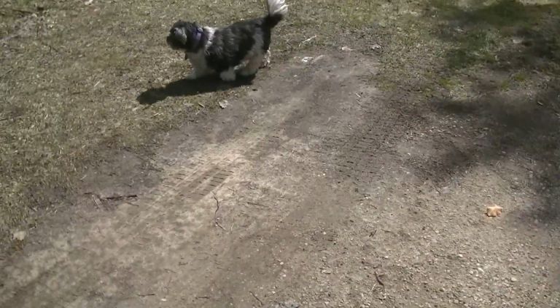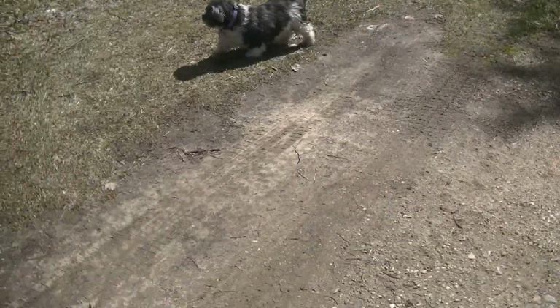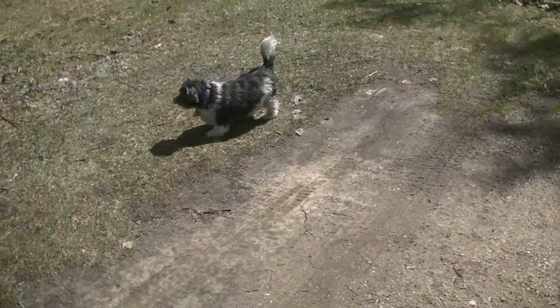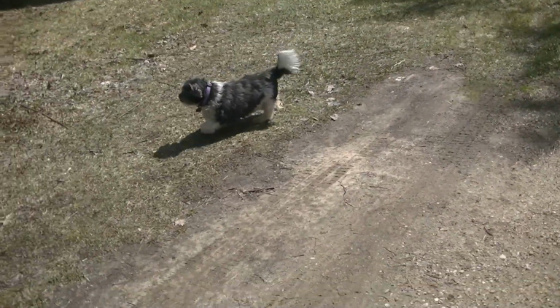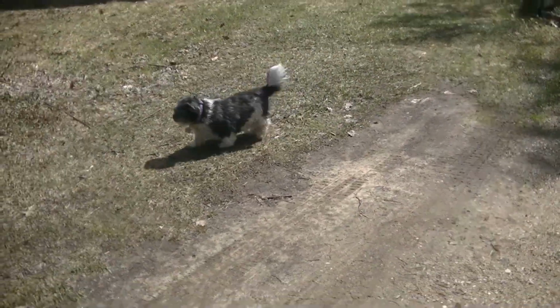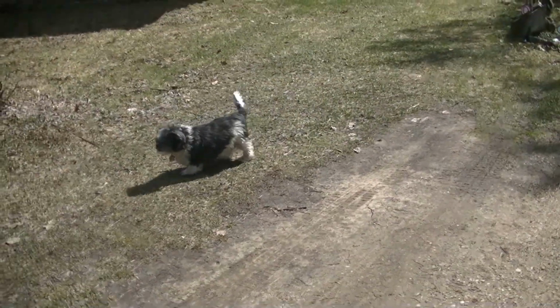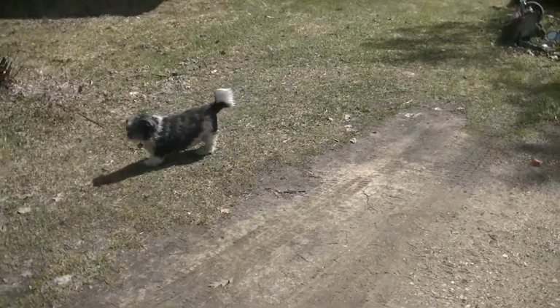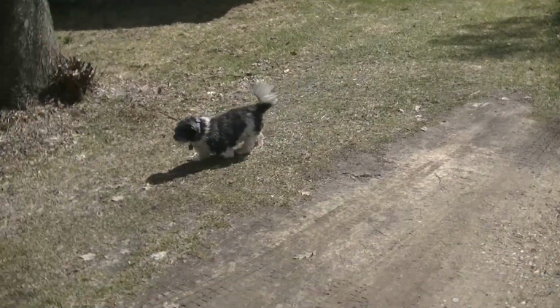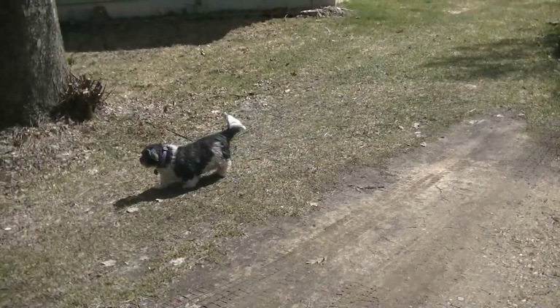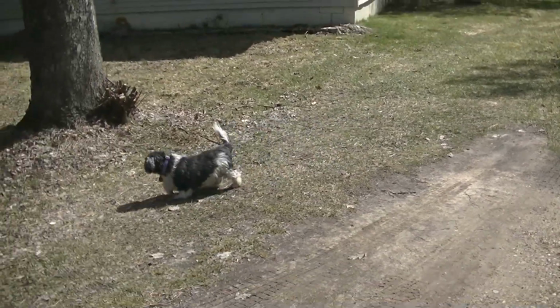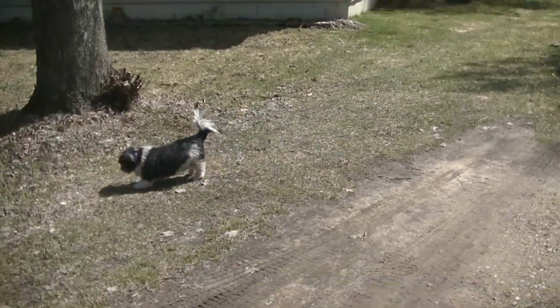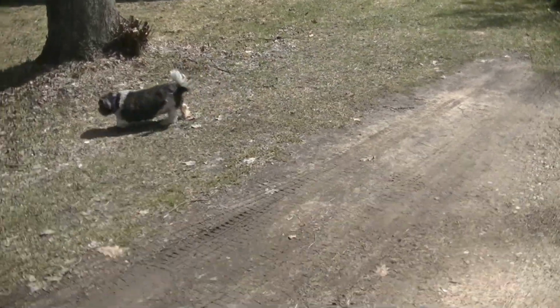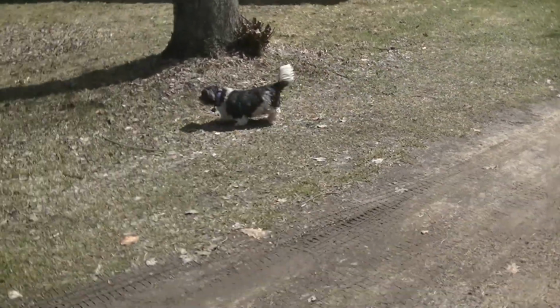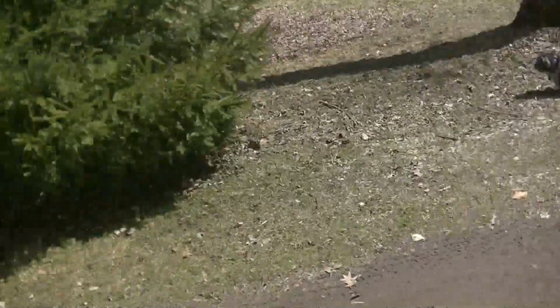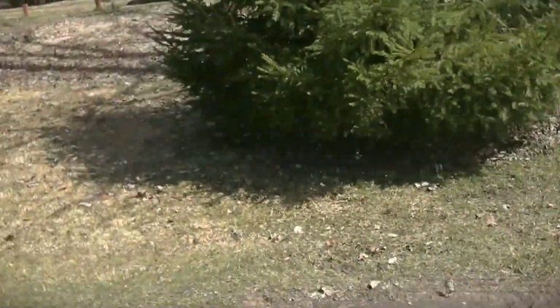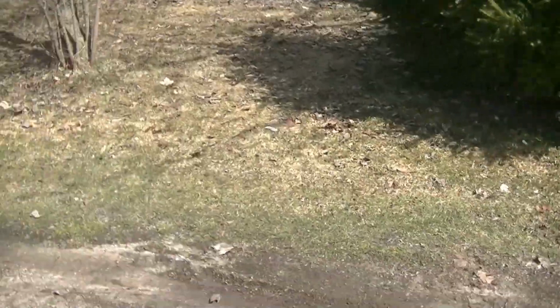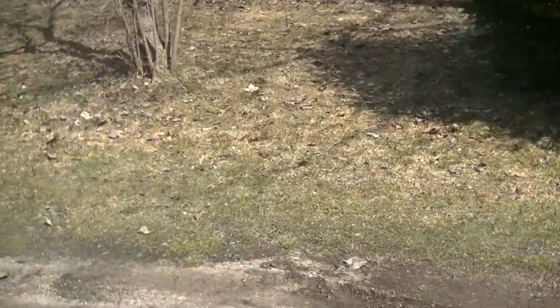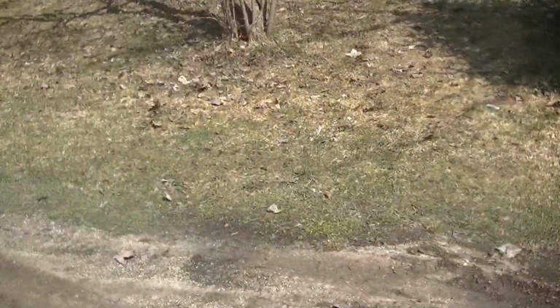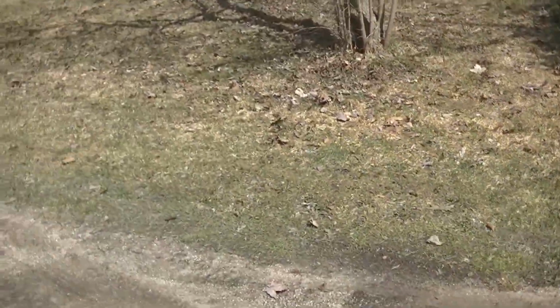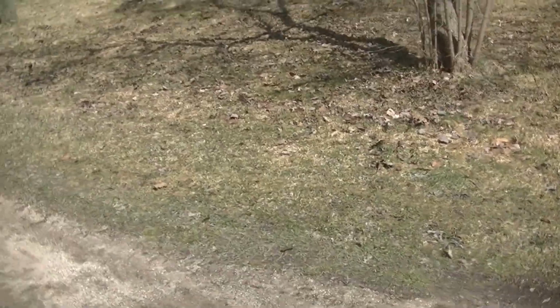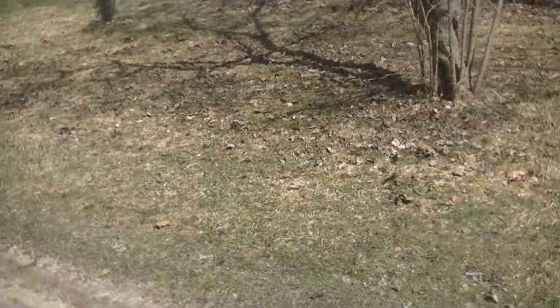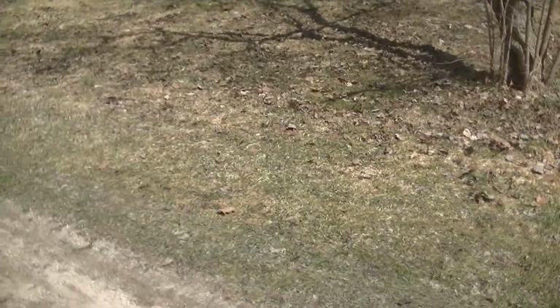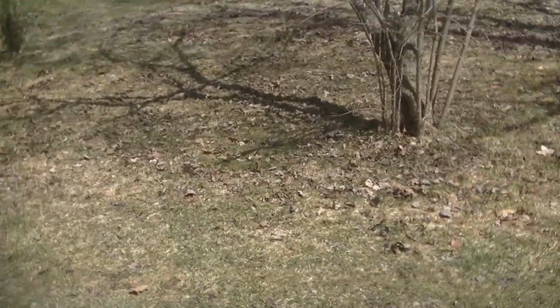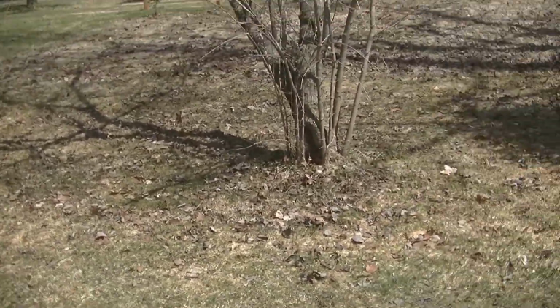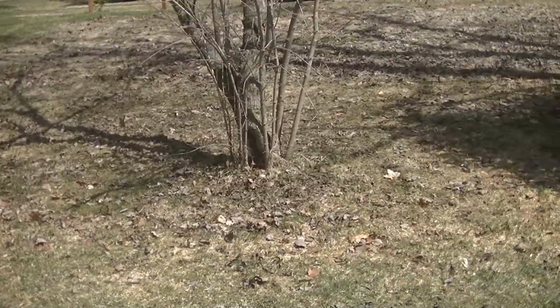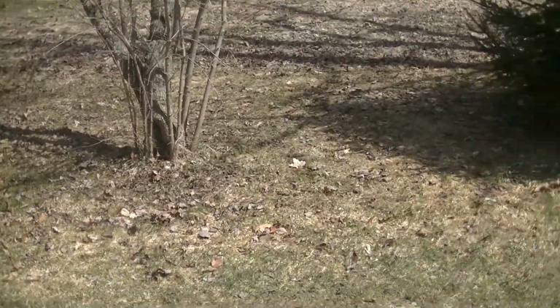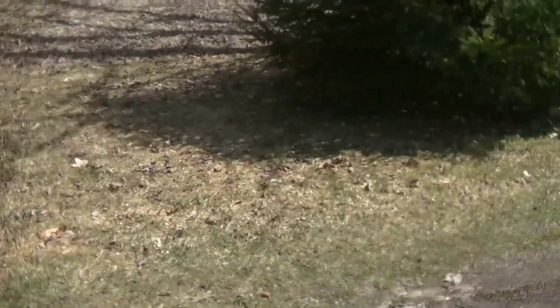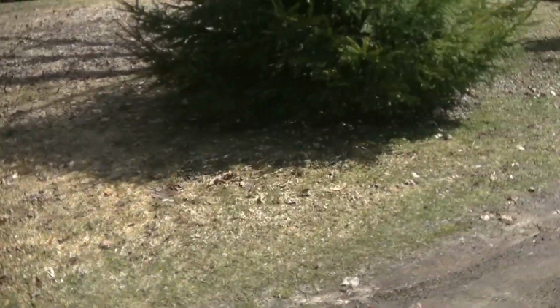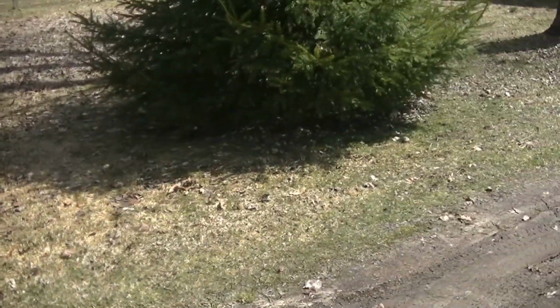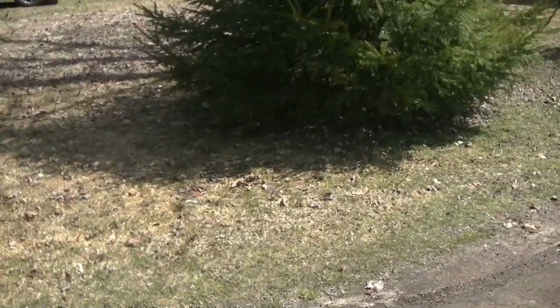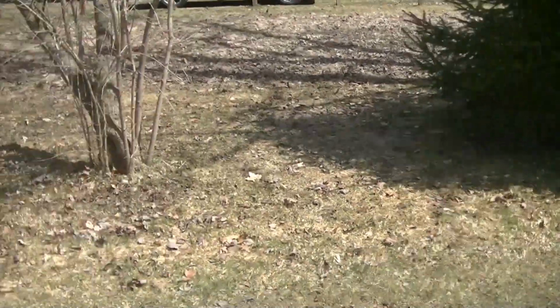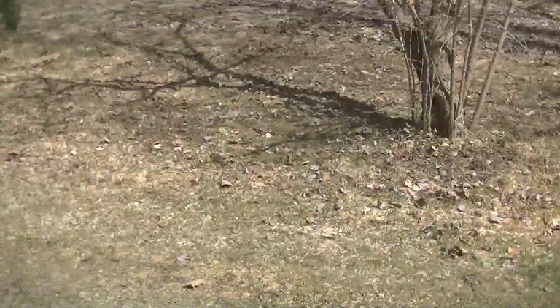Oh my god, watch out for the vicious guard dog. Freaking wind — this is gonna dry things up.